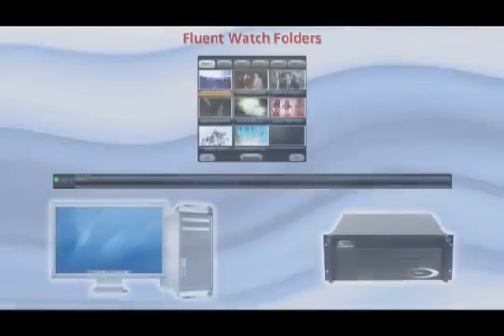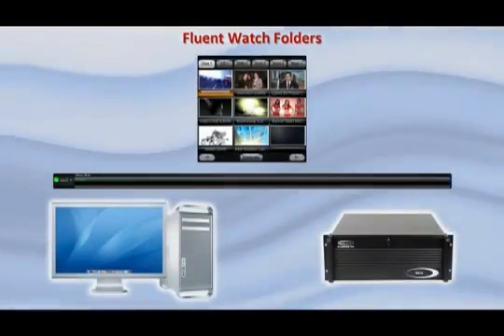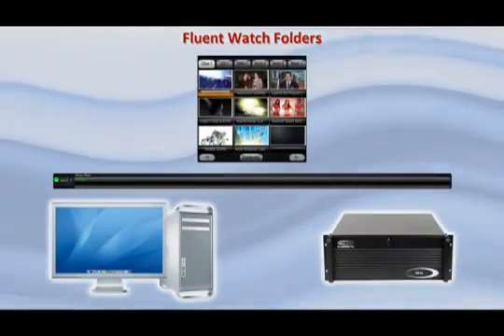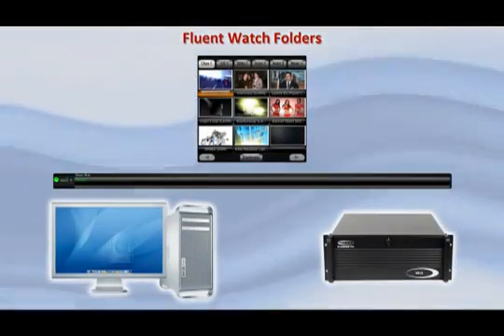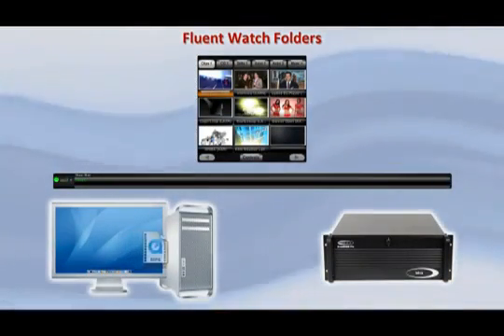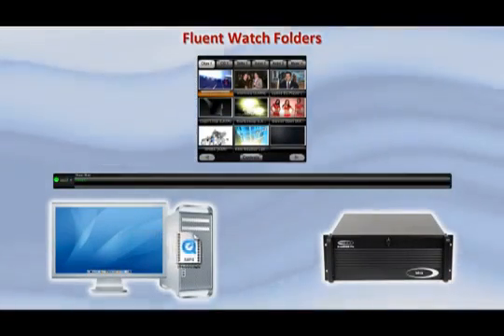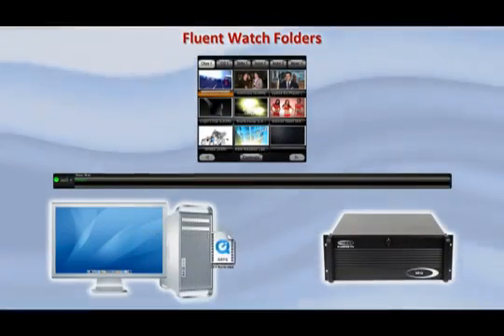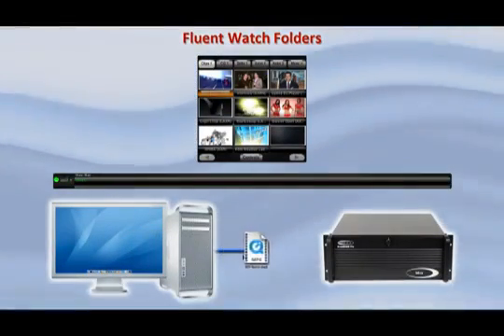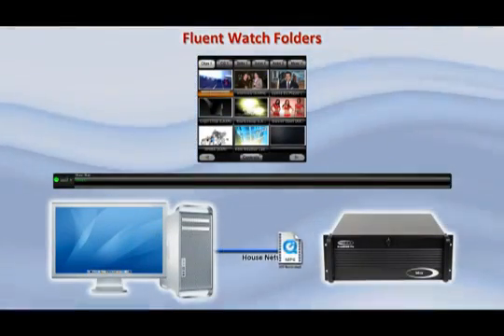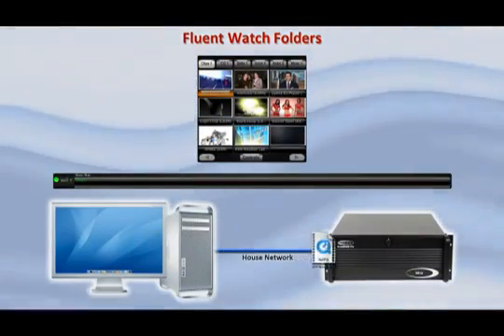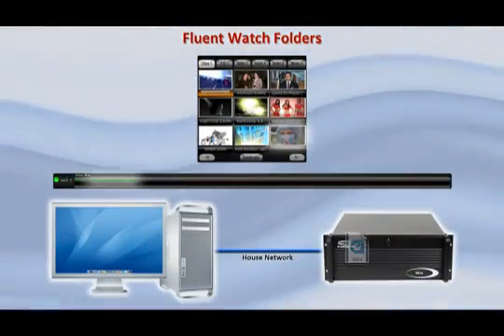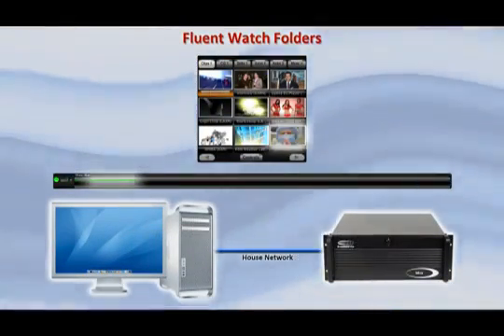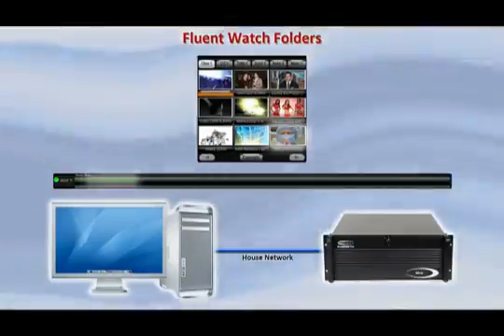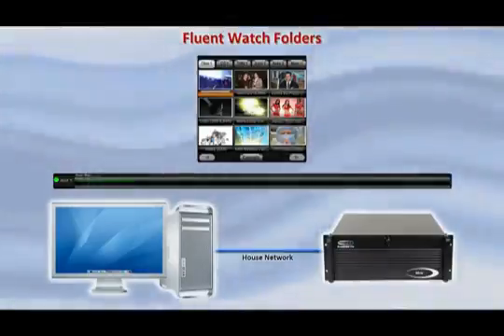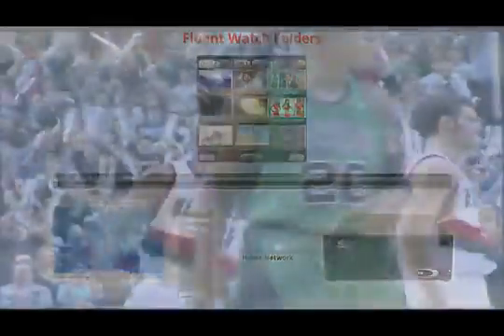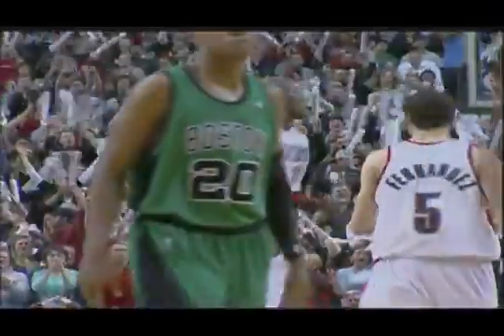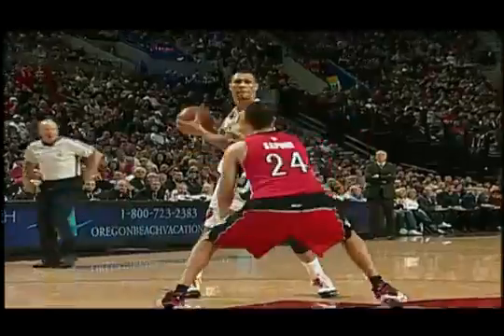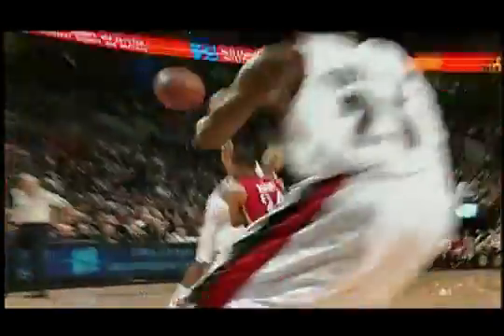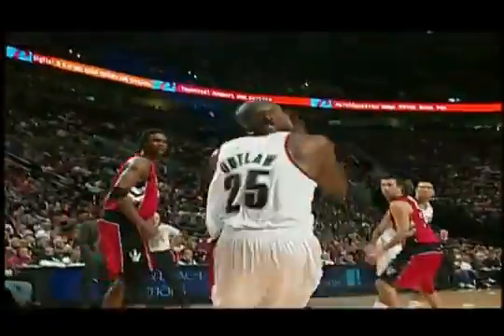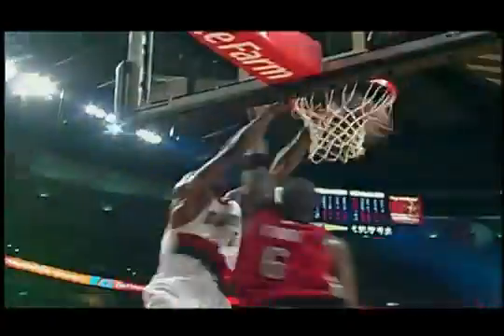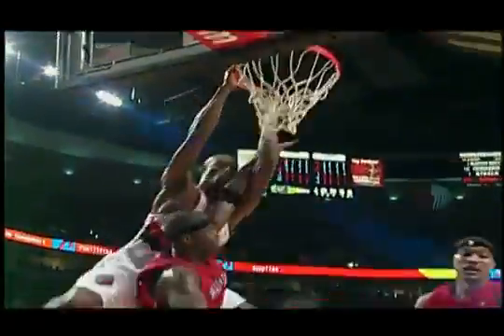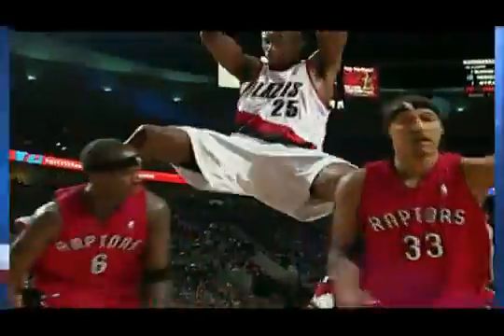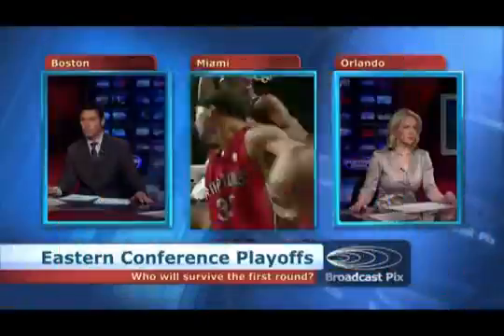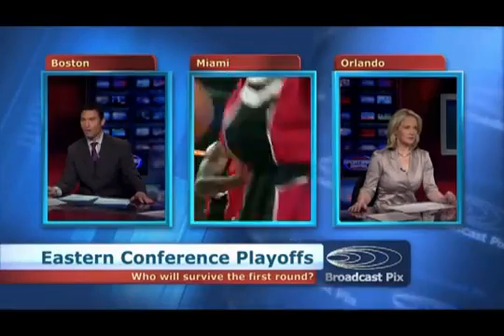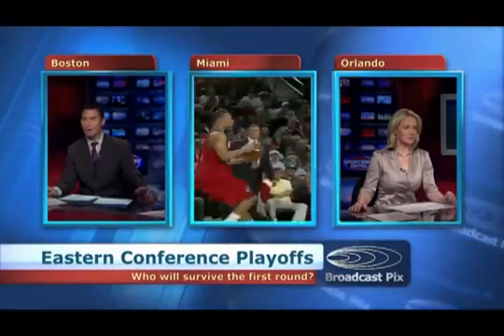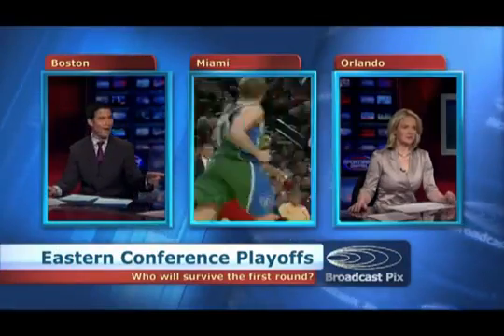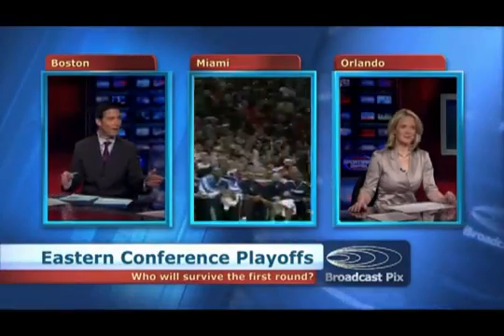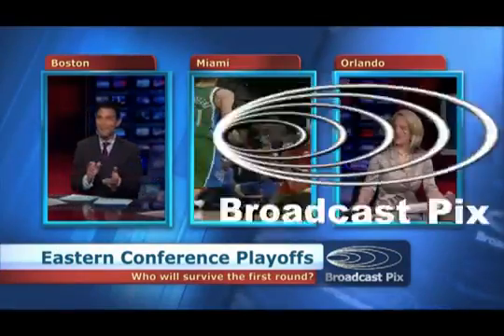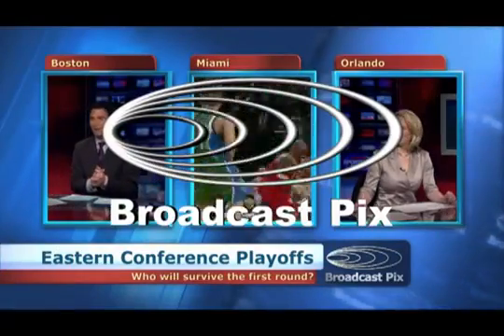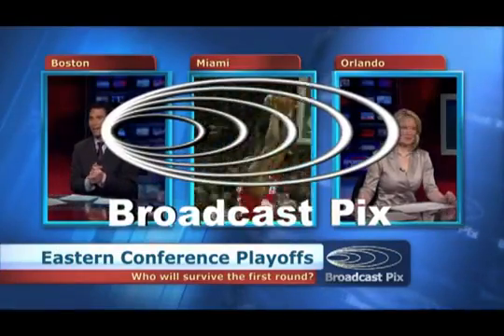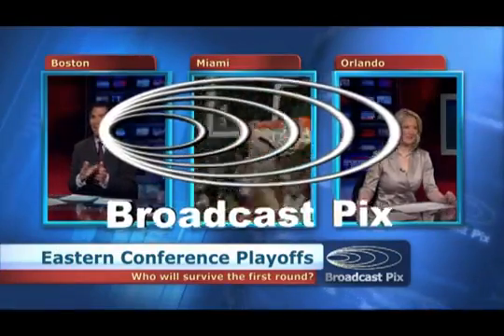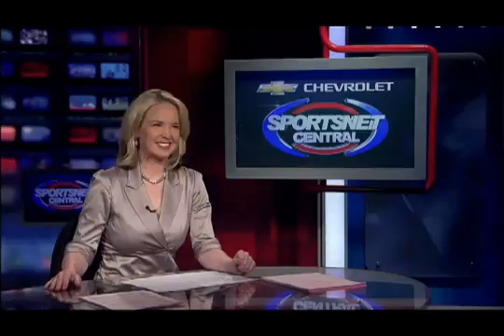Fluent Watch folders let you bring in files from anywhere on your network, even in mid-production, and you get instant alerts of their availability. With Fluent Macros, you can integrate switcher moves and specific files into the simple push of one button to create amazing and powerful effects.